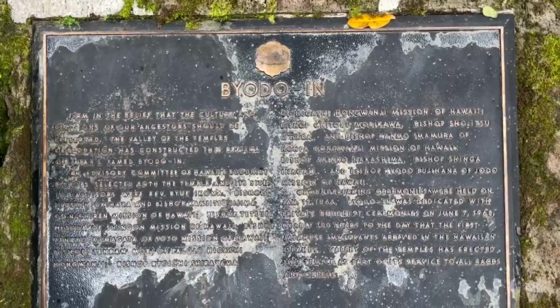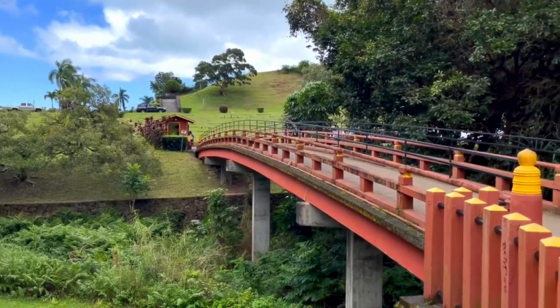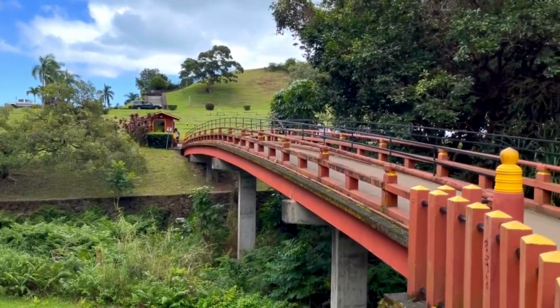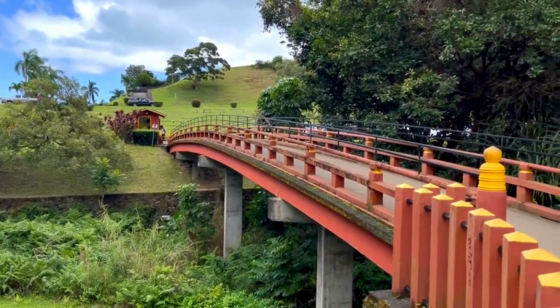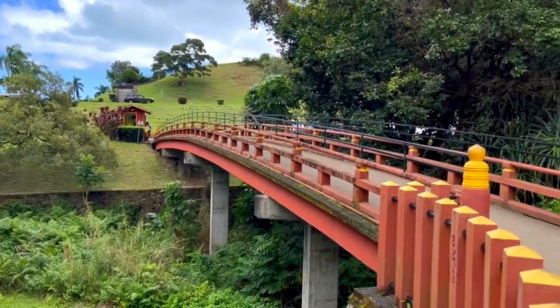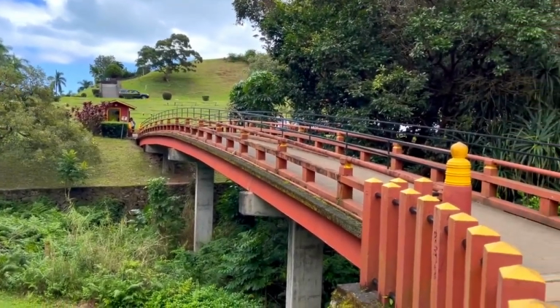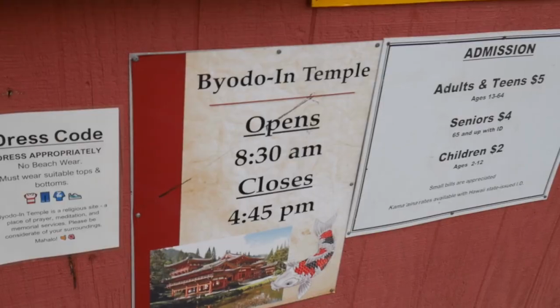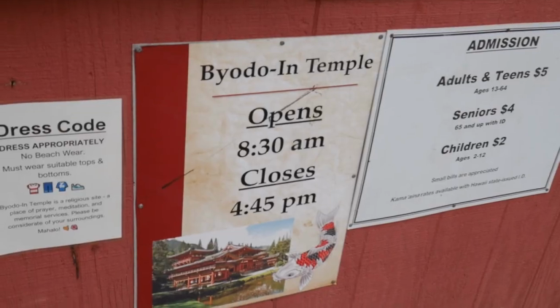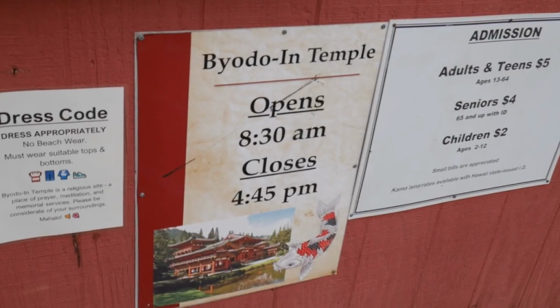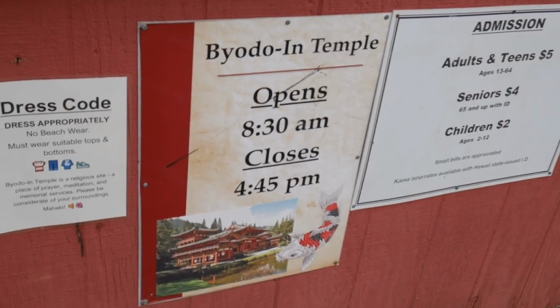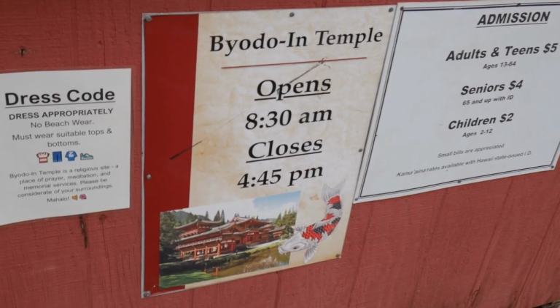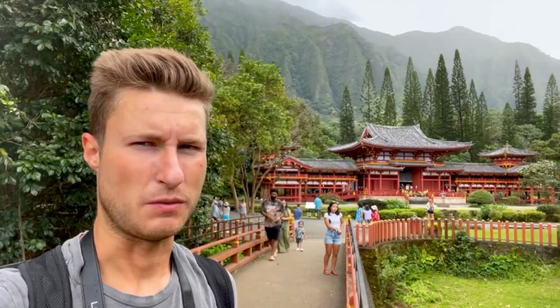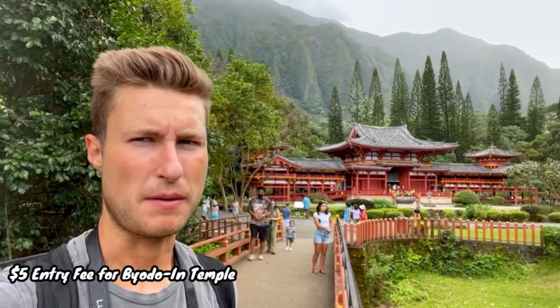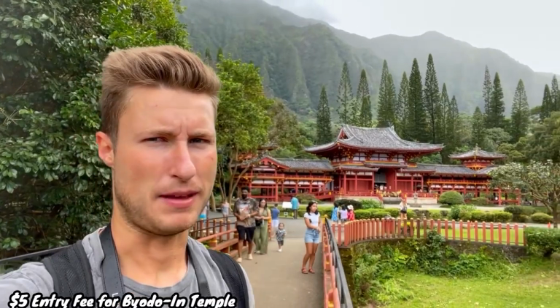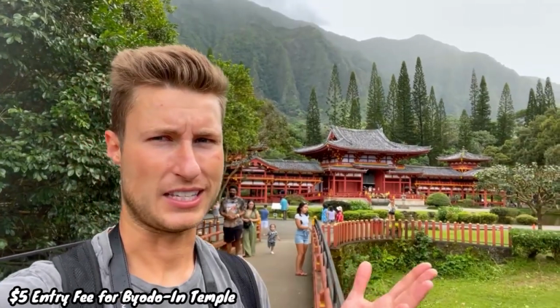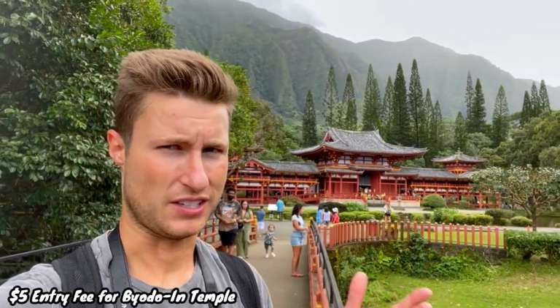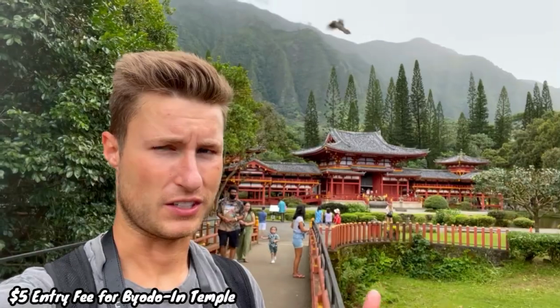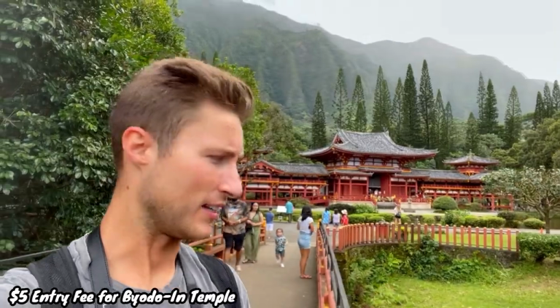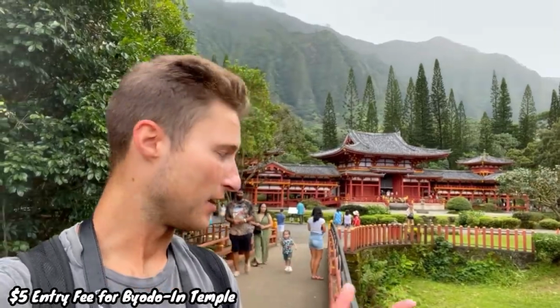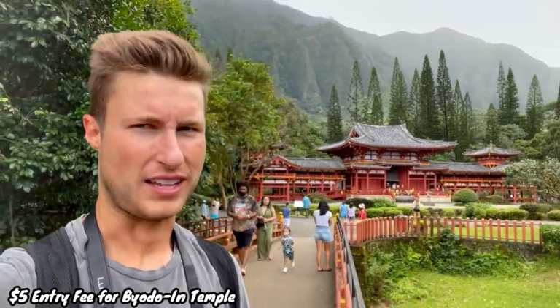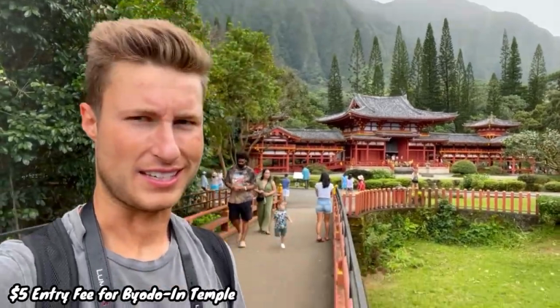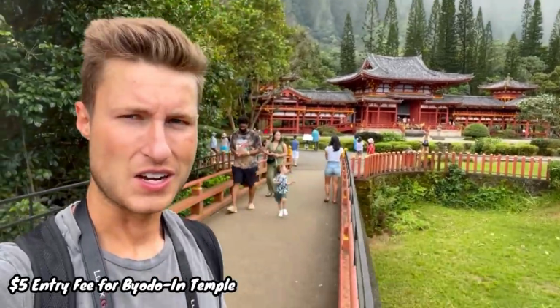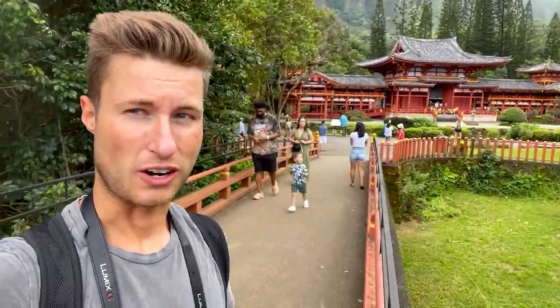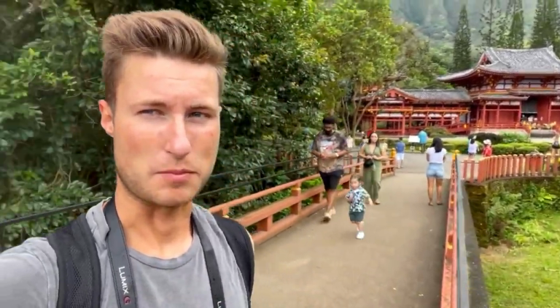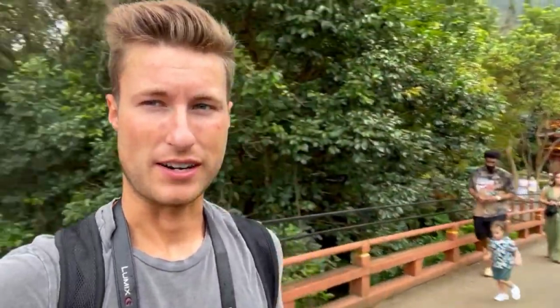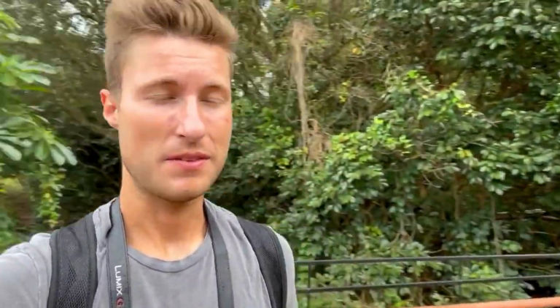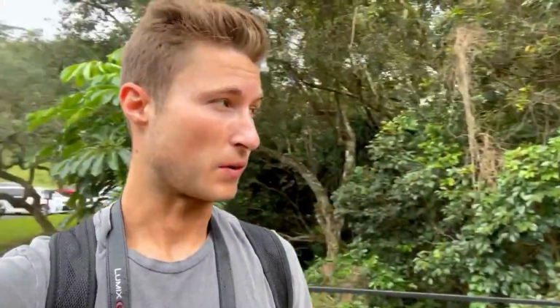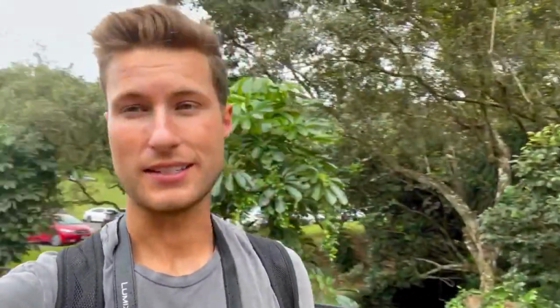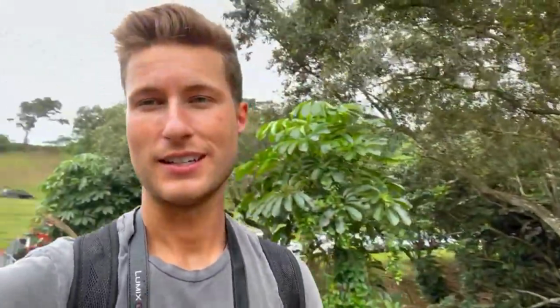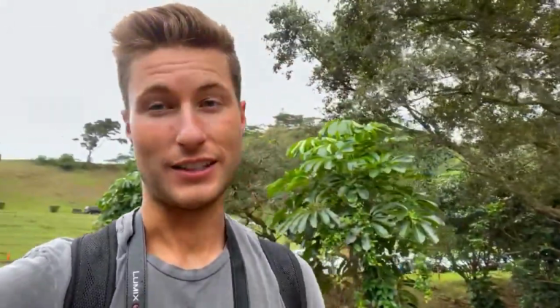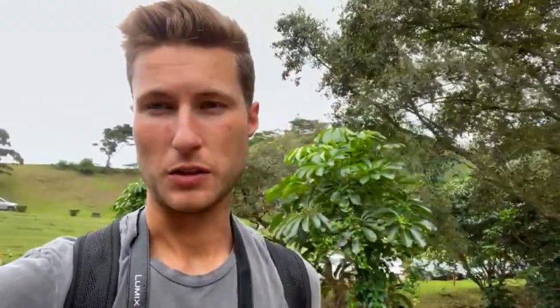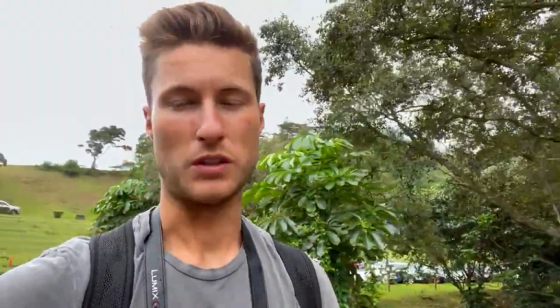We've officially entered the Byodo-In Temple. It is $5 per person, which probably isn't bad considering the scenery is so great. There's hopefully lots to see. We're crossing this little bridge right now and we're going to enter the Shinto world.